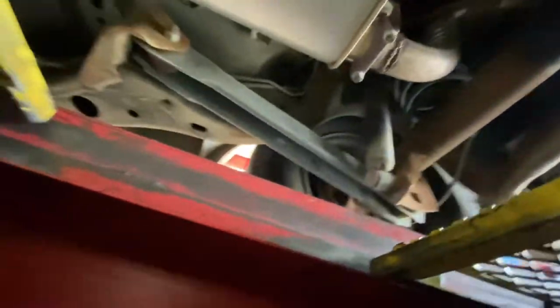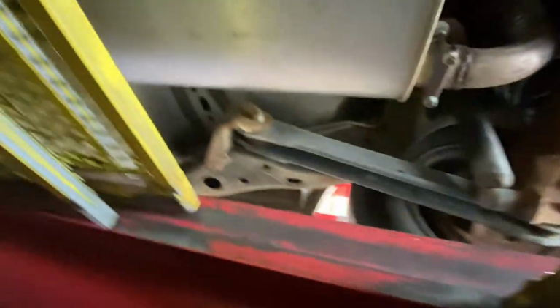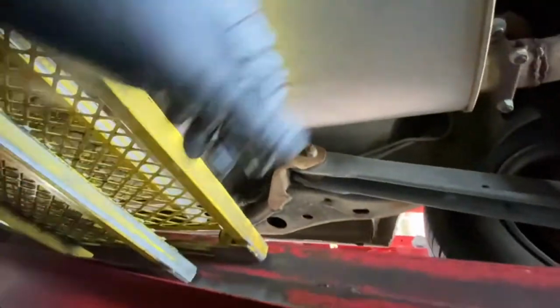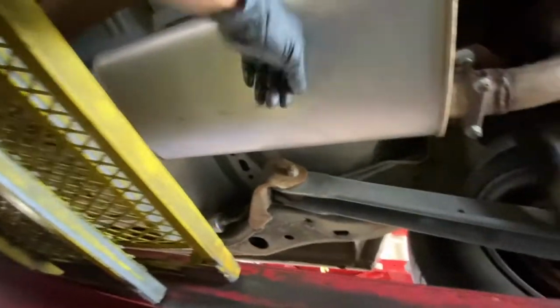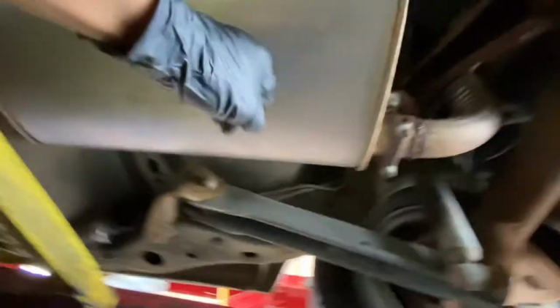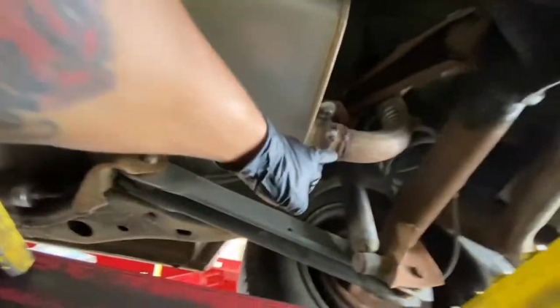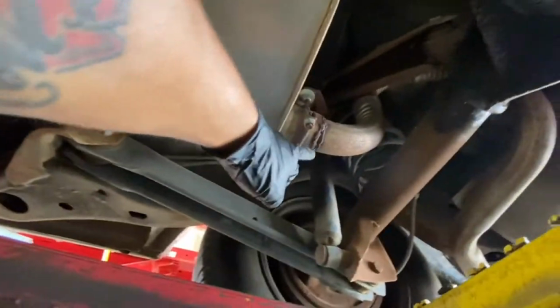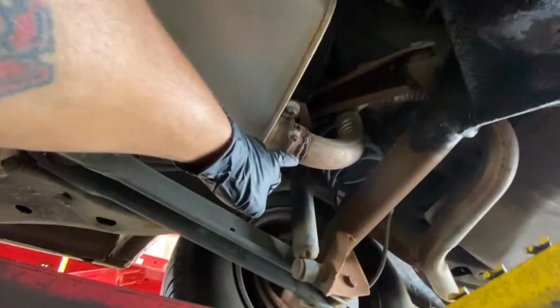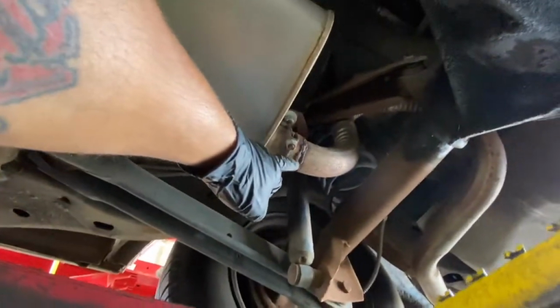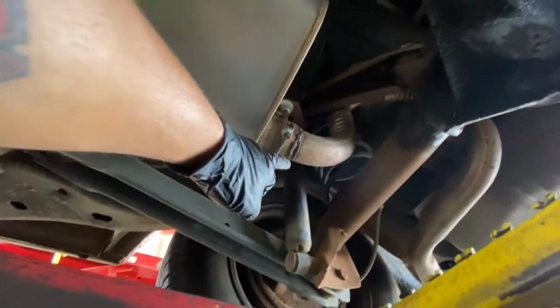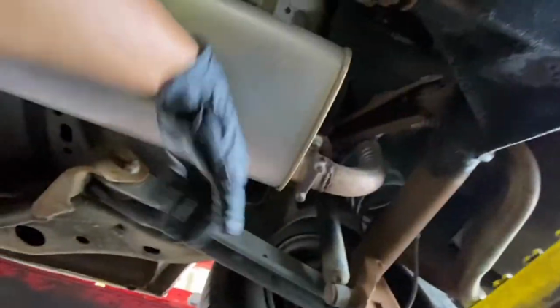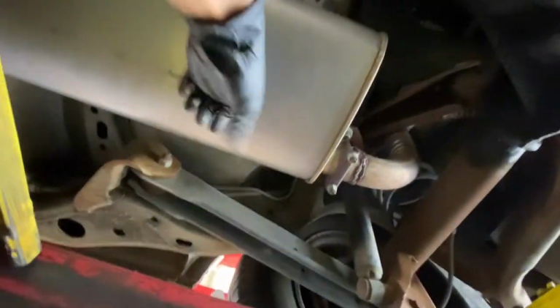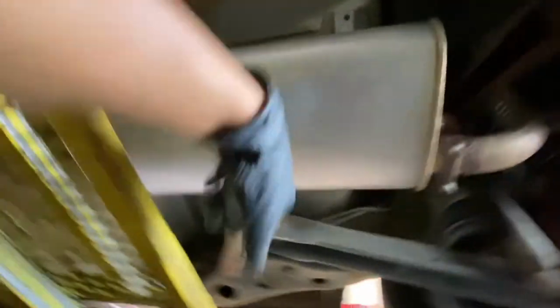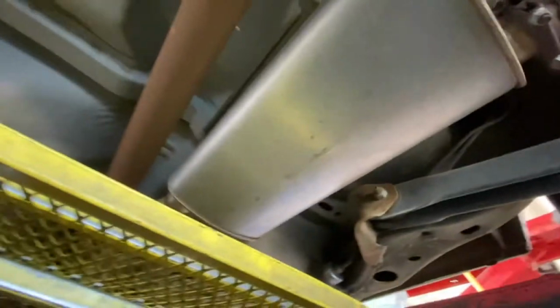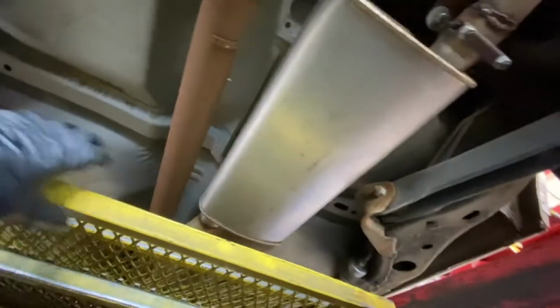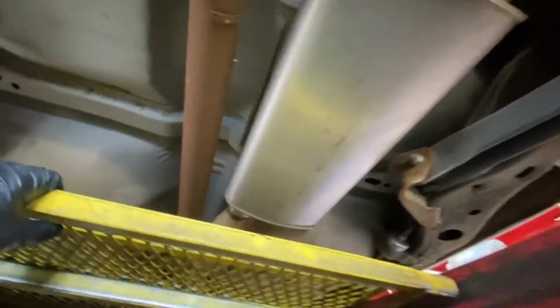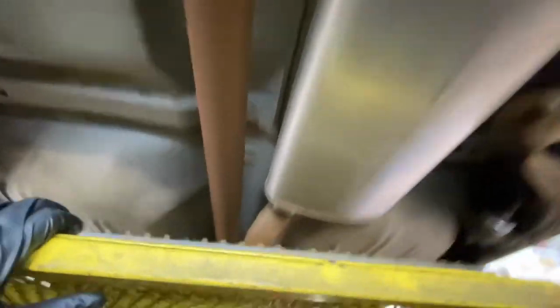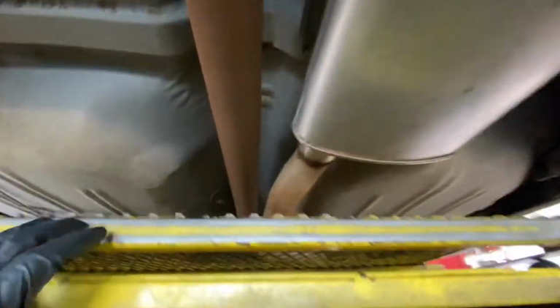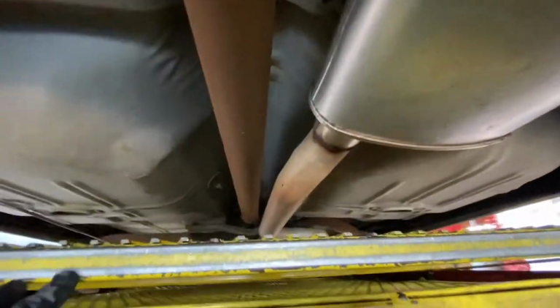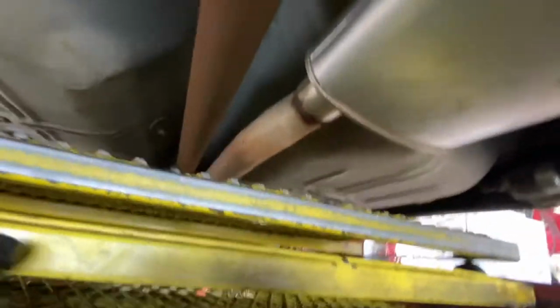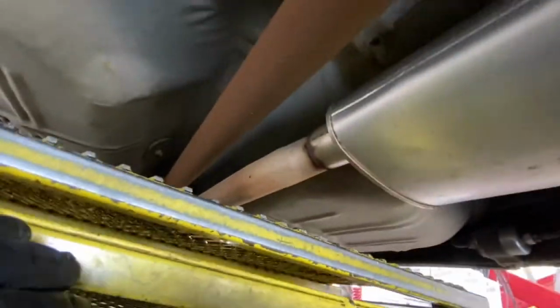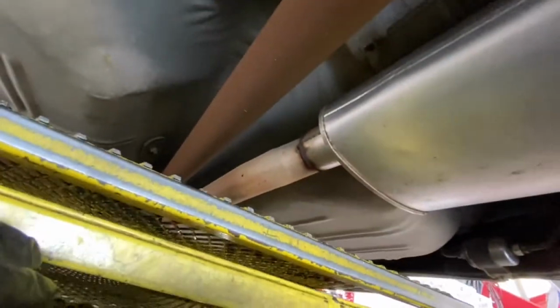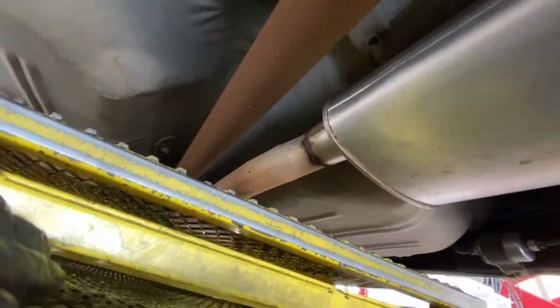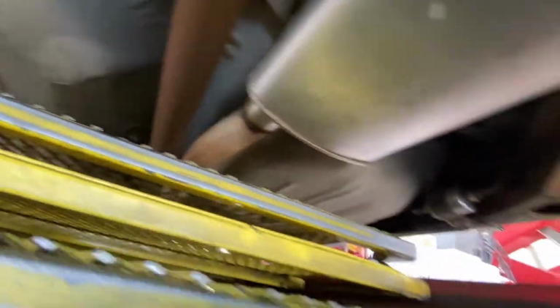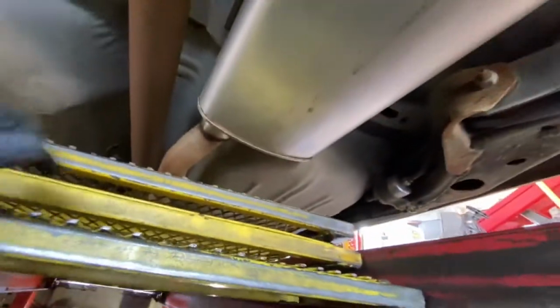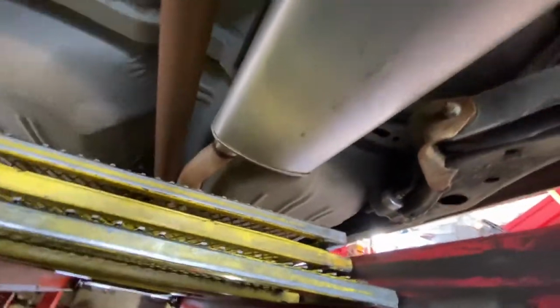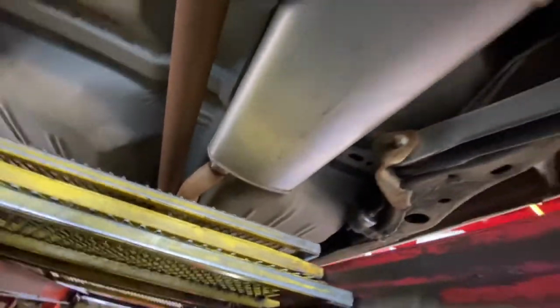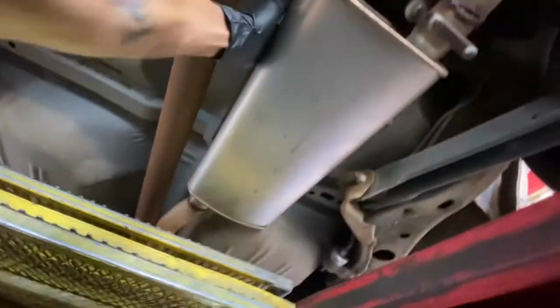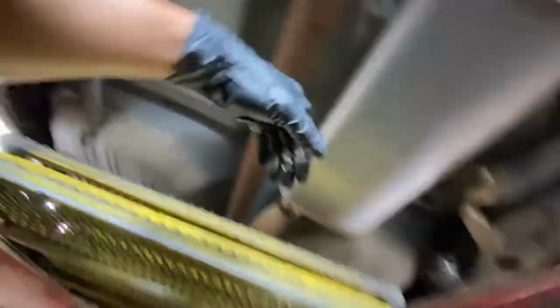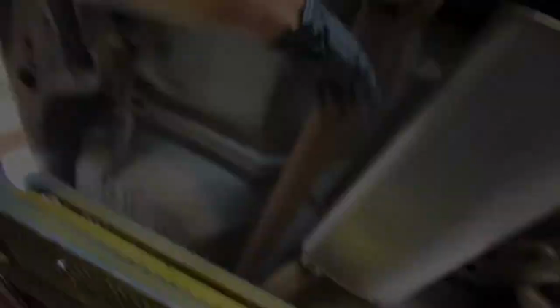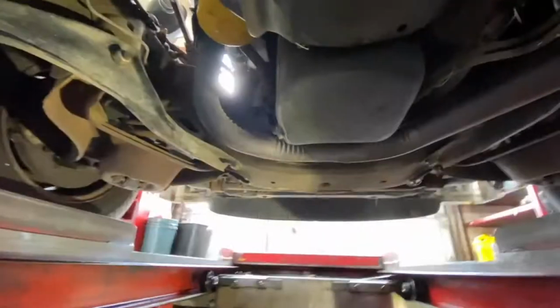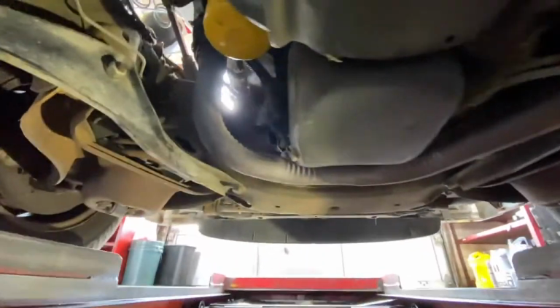Look like he did this muffler before too — it's been welded, been cut and welded. You can tell that's a new muffler. It's just little stuff, you know, they go bad from just sitting there. I'll drop this oil in a minute.